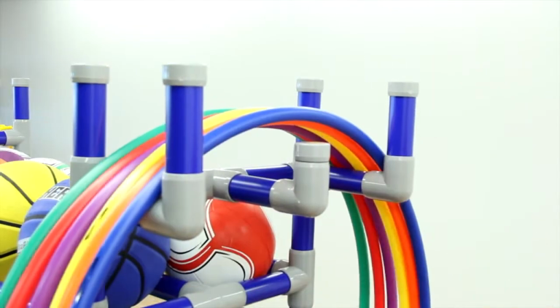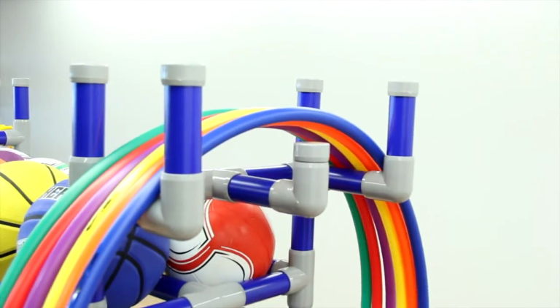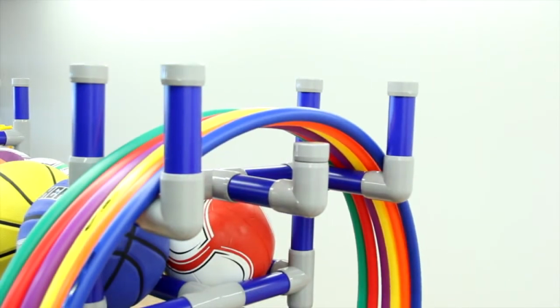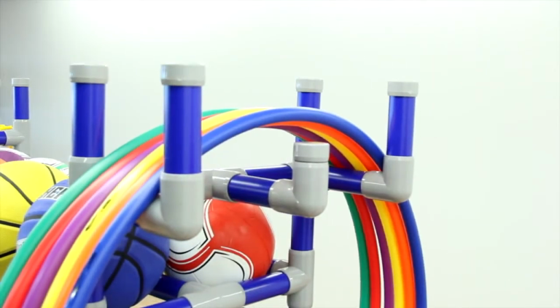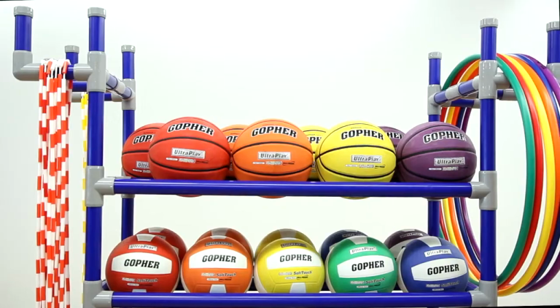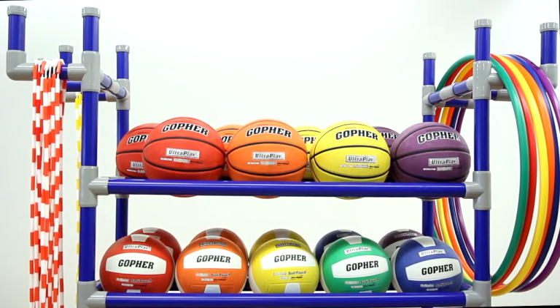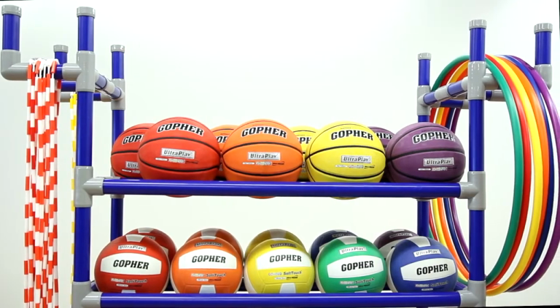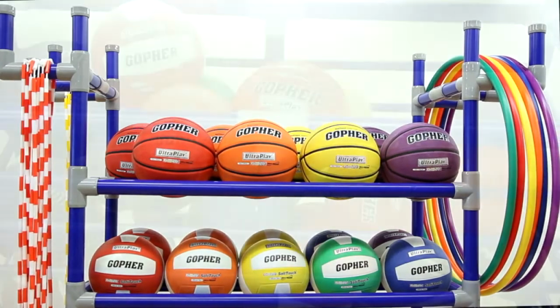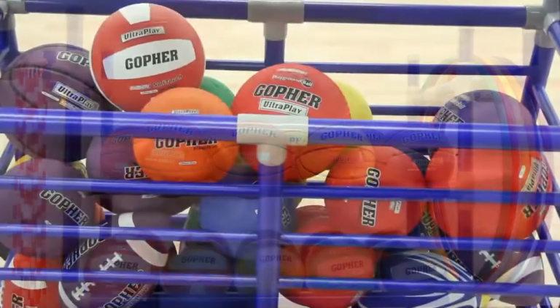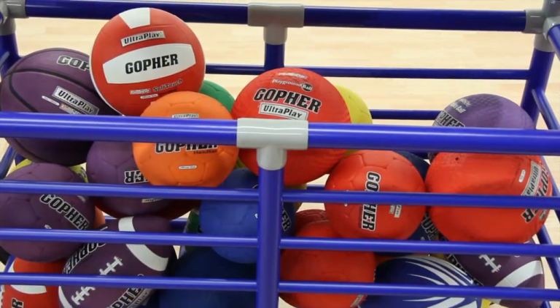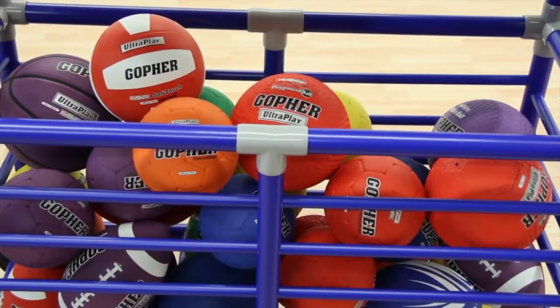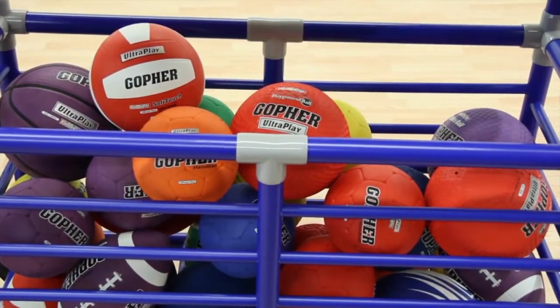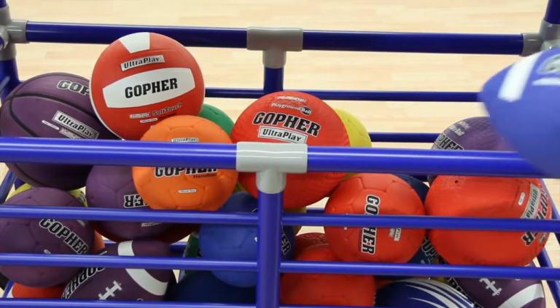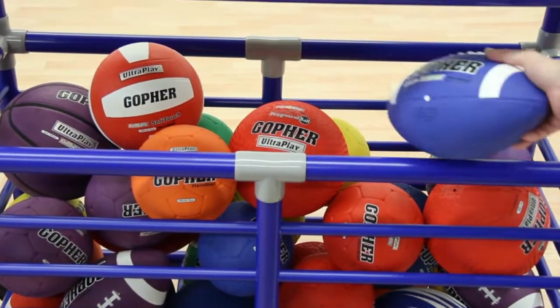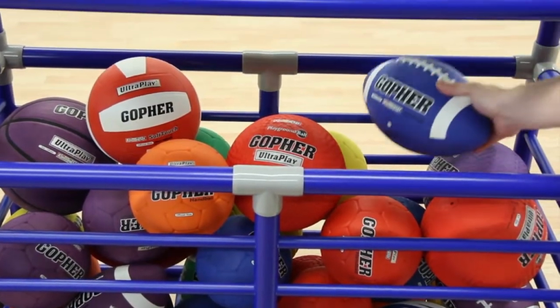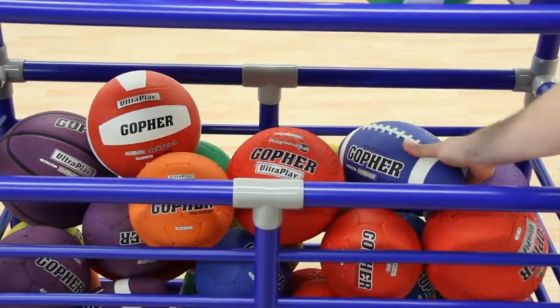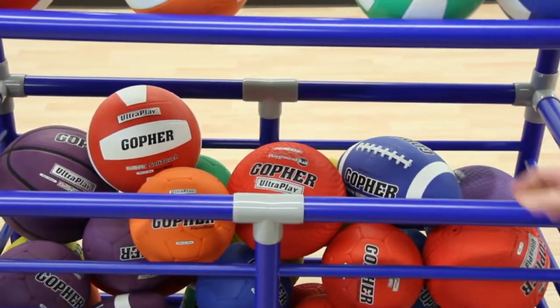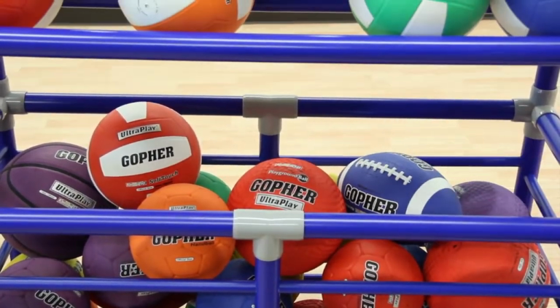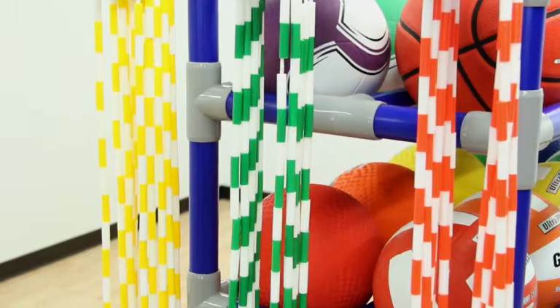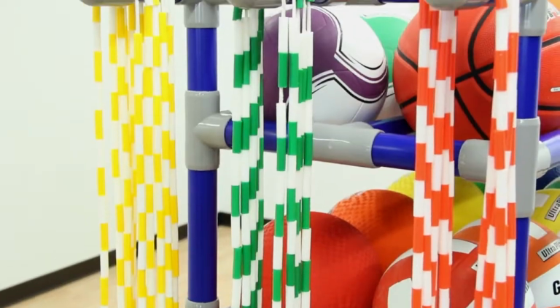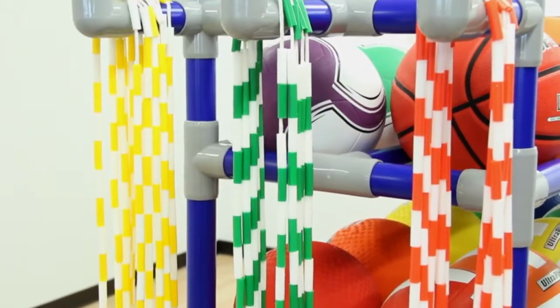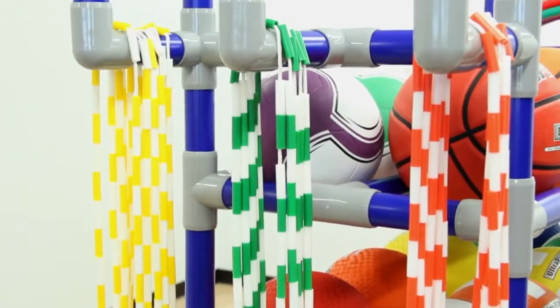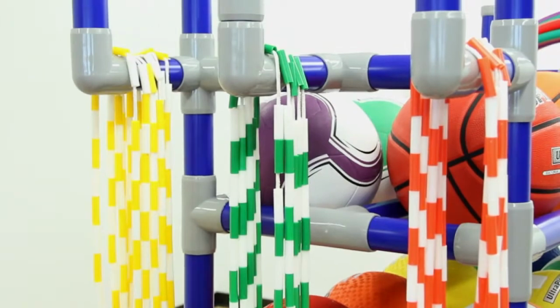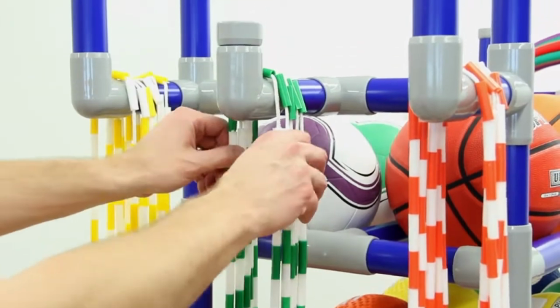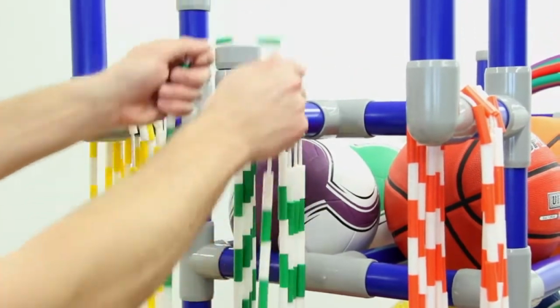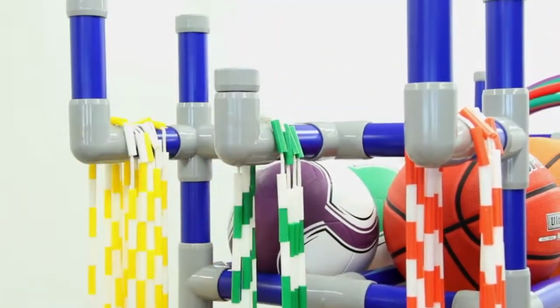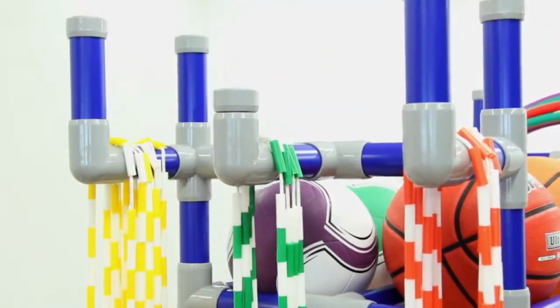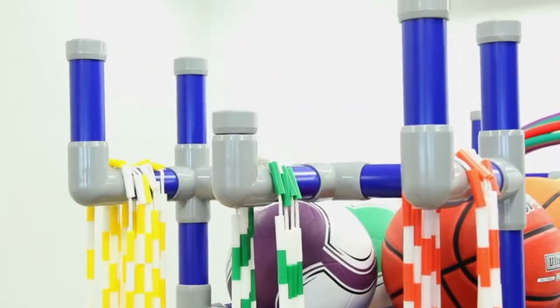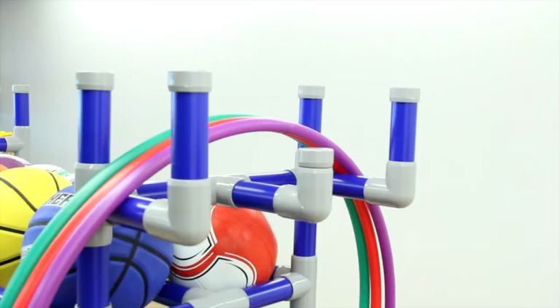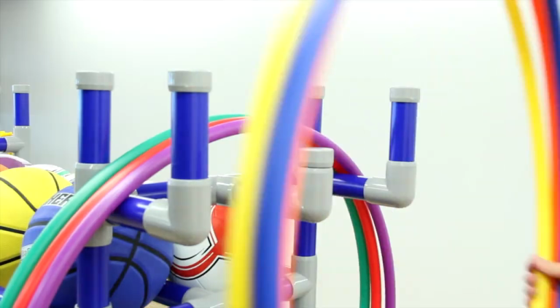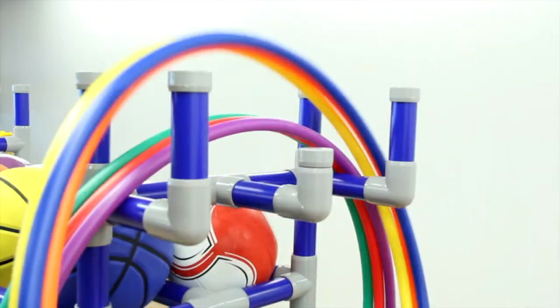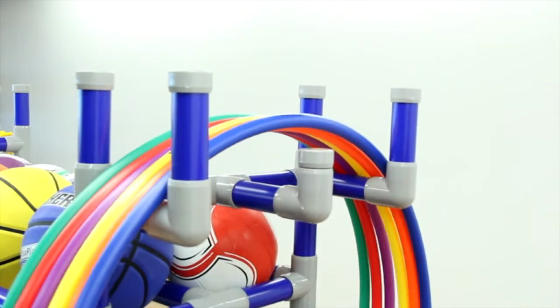Use the top two shelves to store up to 20 balls, while the bottom cart can hold more balls or a variety of other equipment. Cart also features six convenient hooks, high enough for items like hoops, jump ropes, and more.